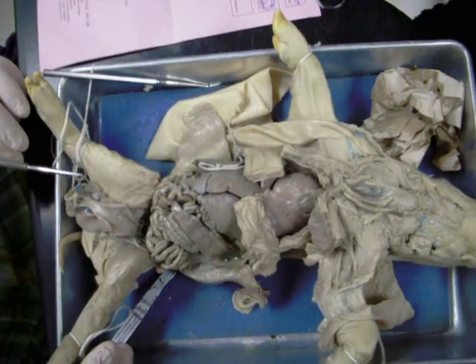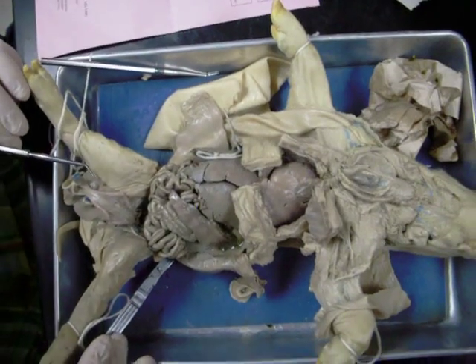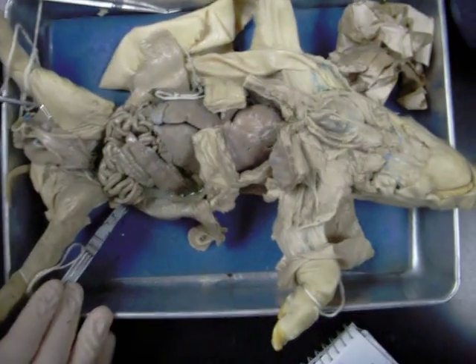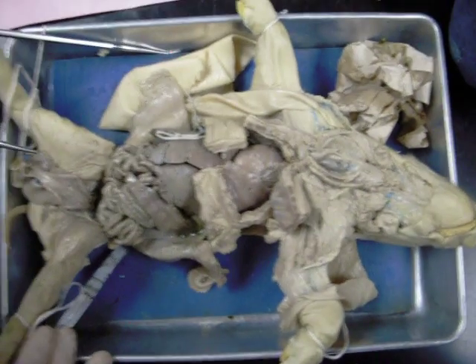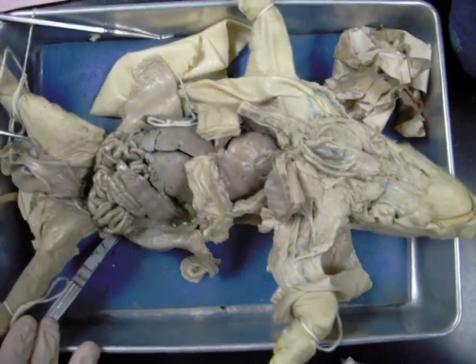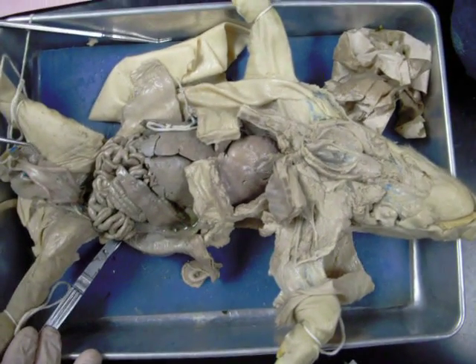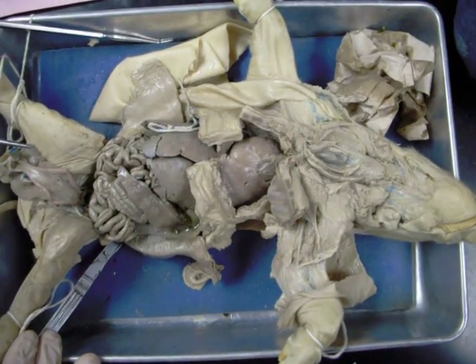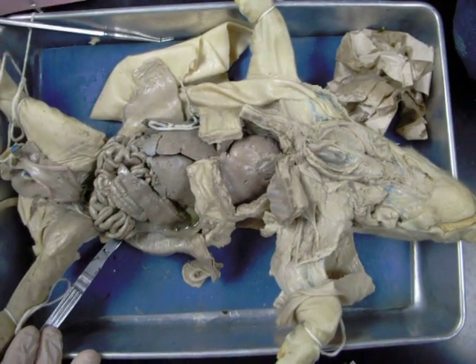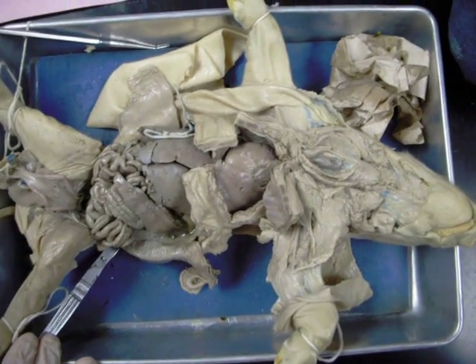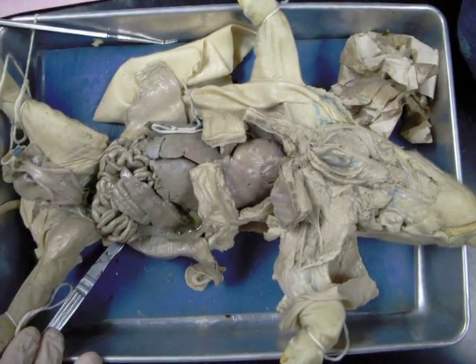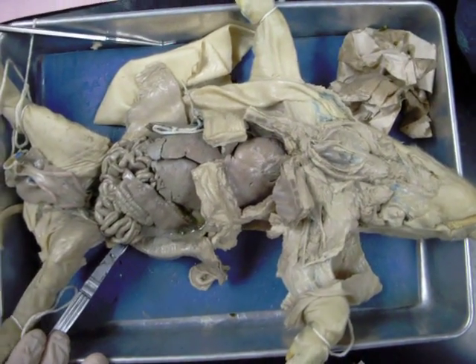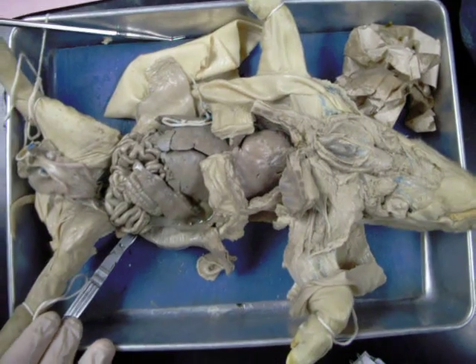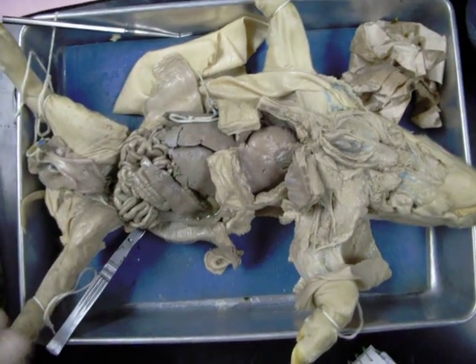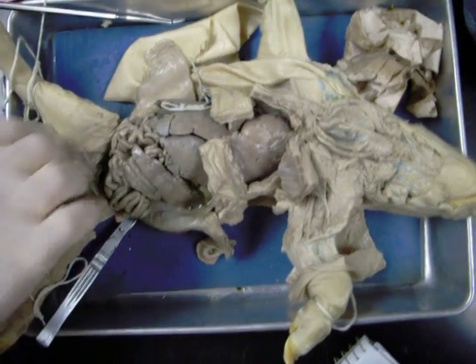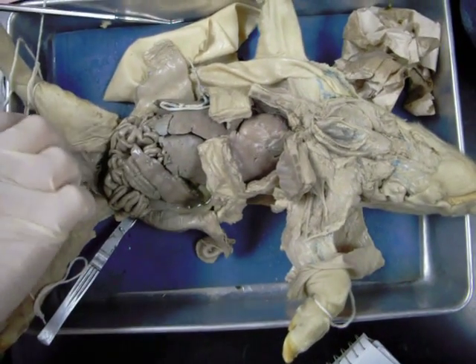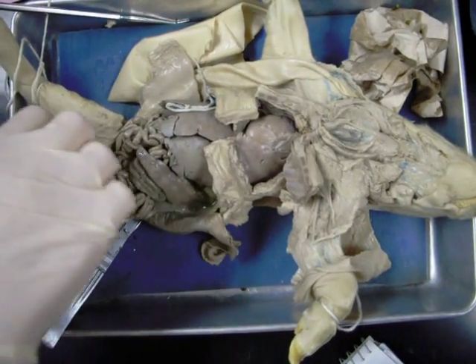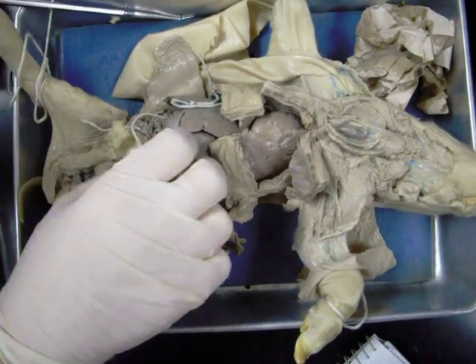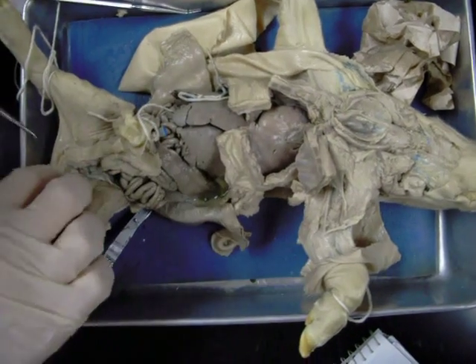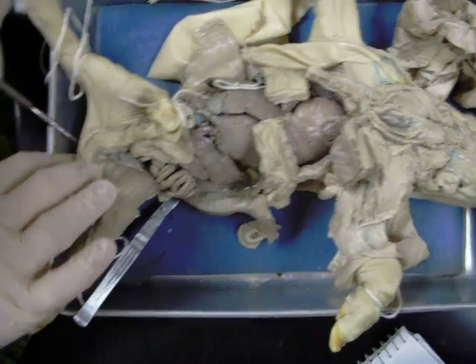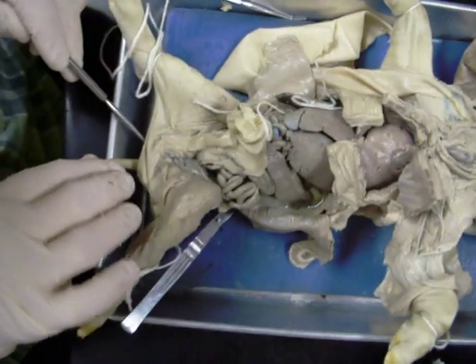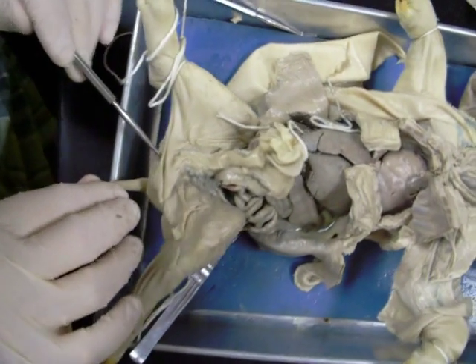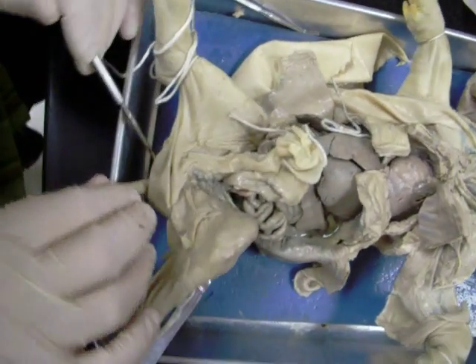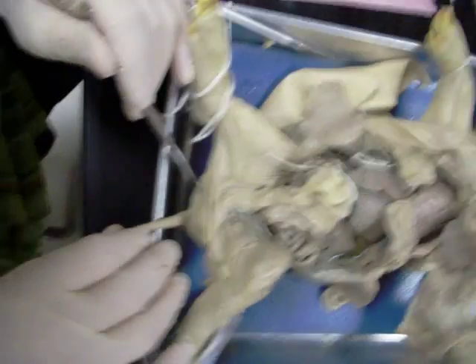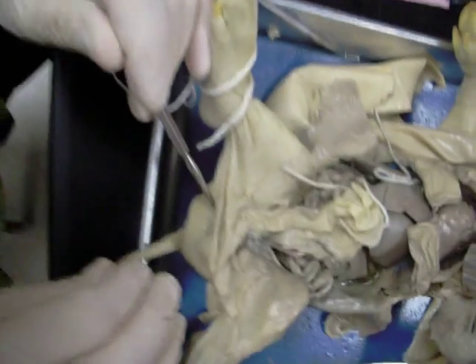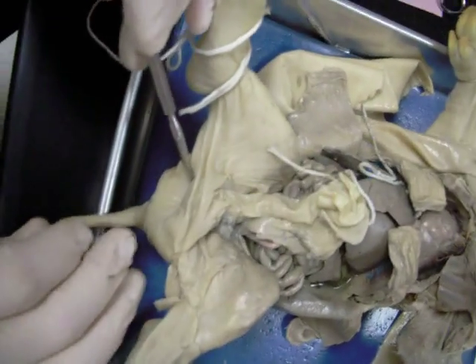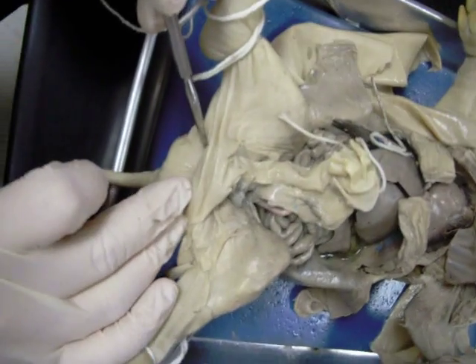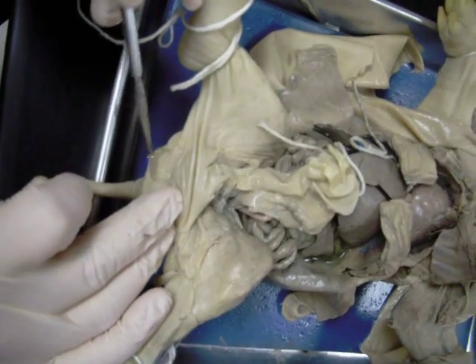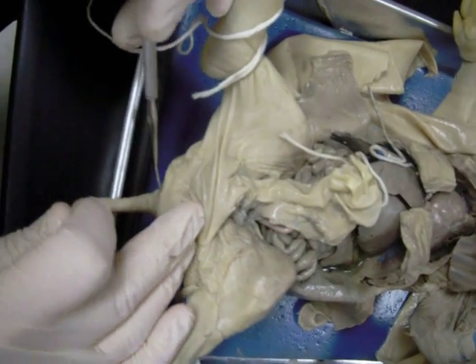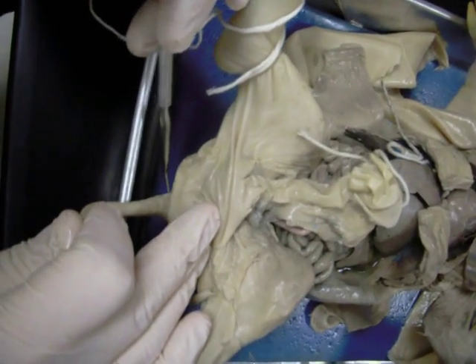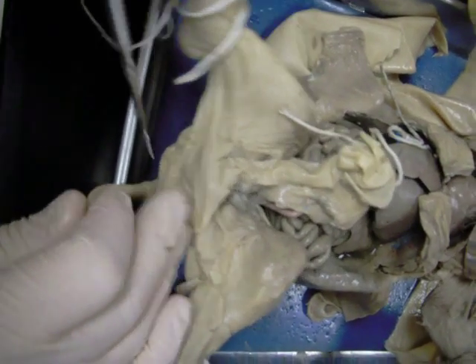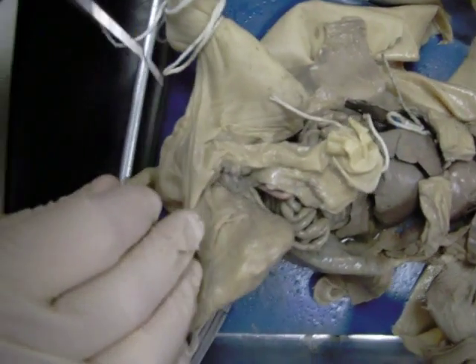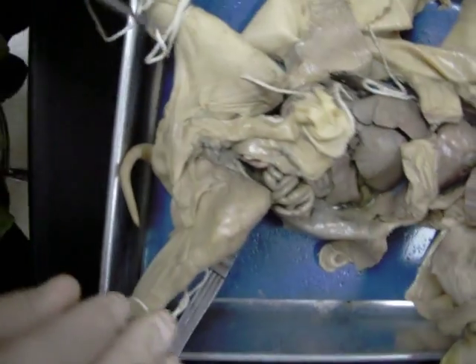Here we have day two of the fetal pig dissection, looking at the thoracic and abdominal cavities. We'll try to take this out better so we don't skip anything. Last time we did find the anus — I can't expose it because he's tied down, but it's down there.